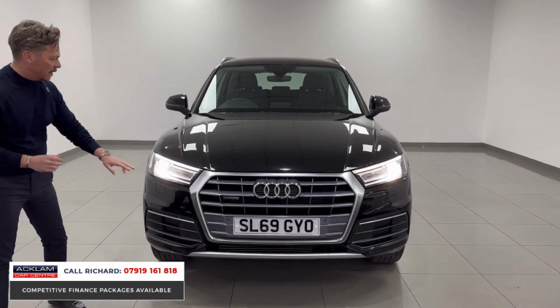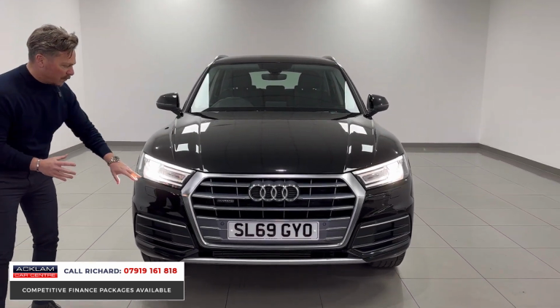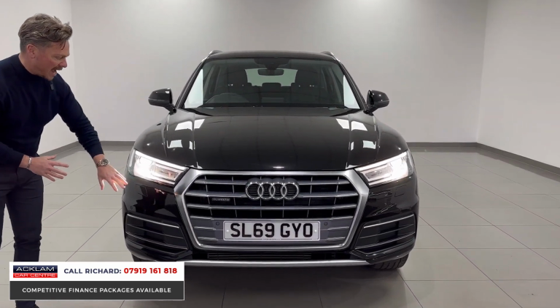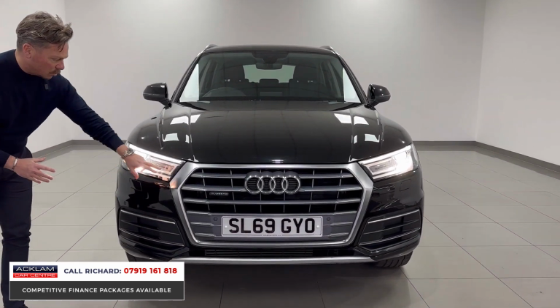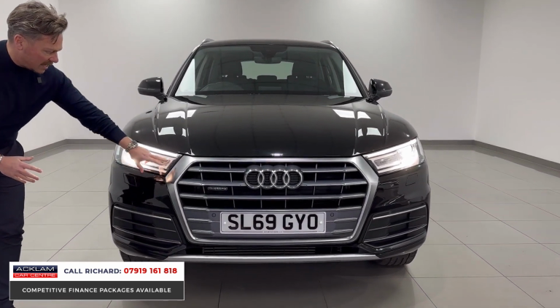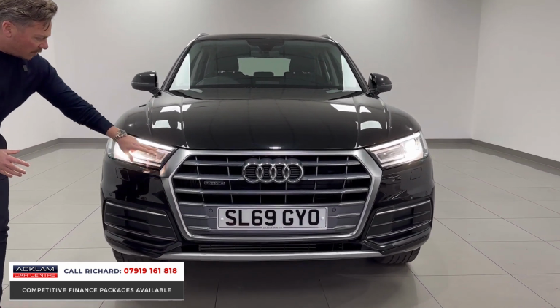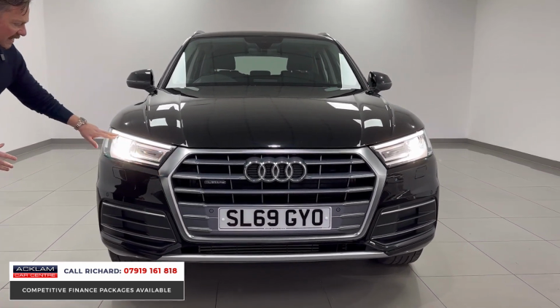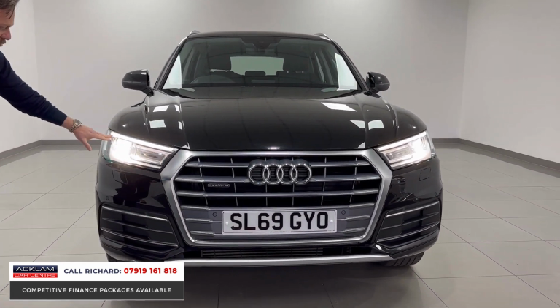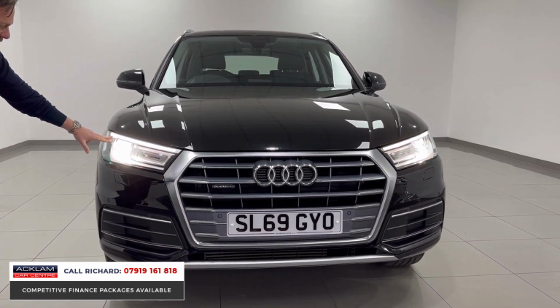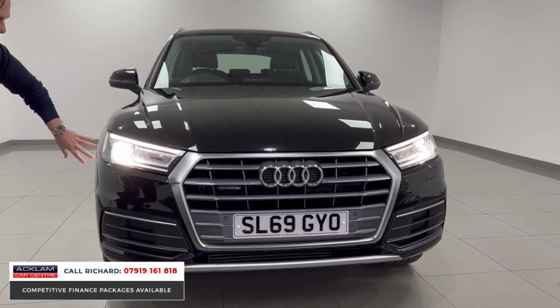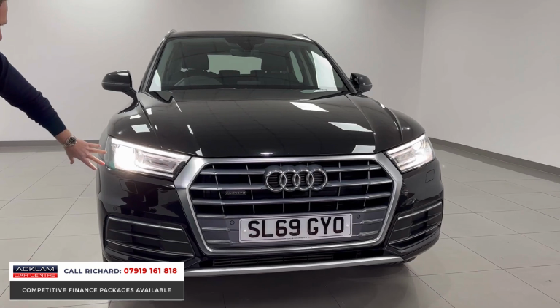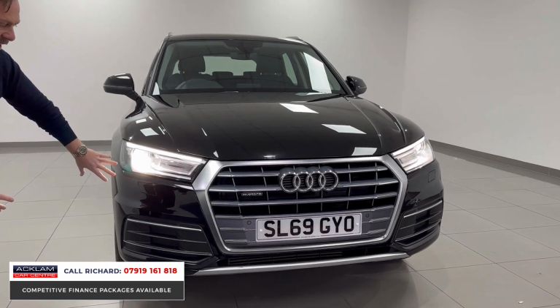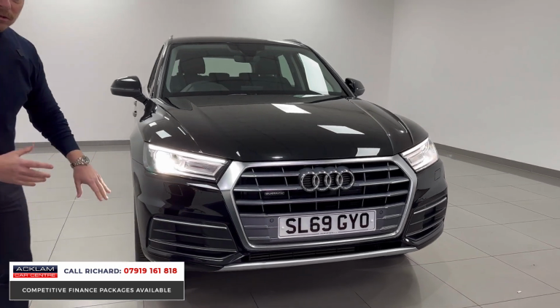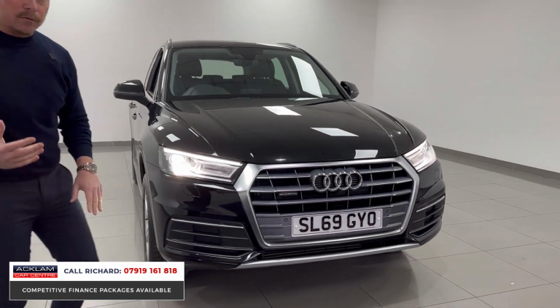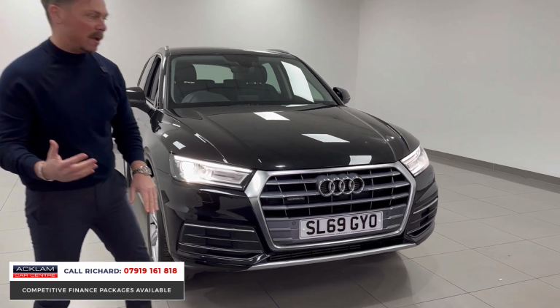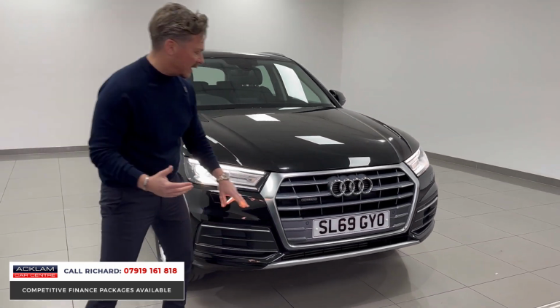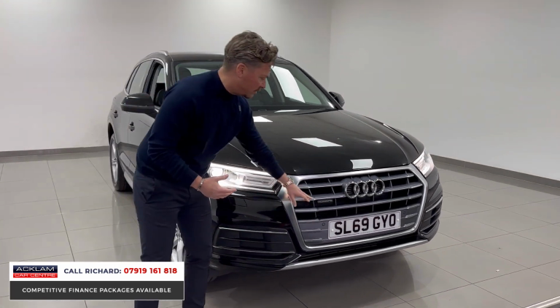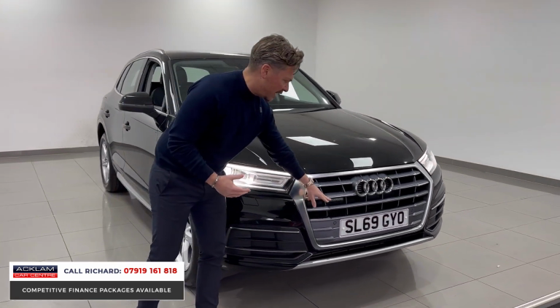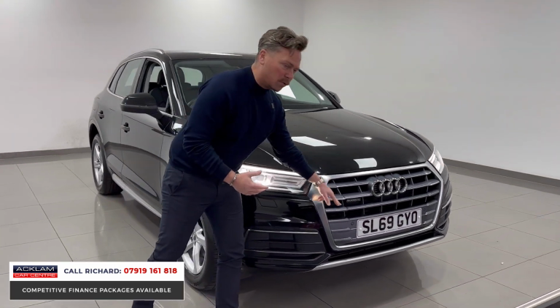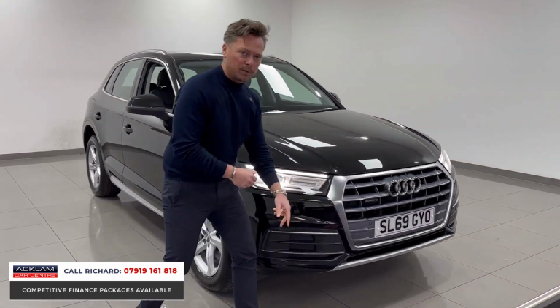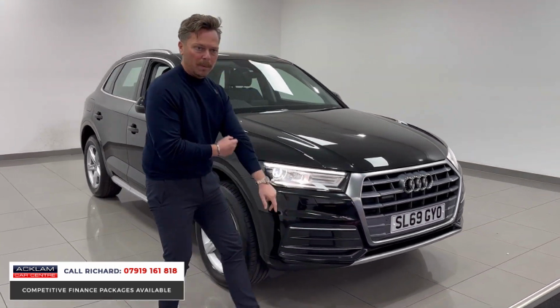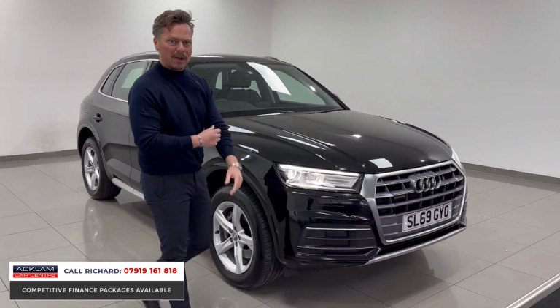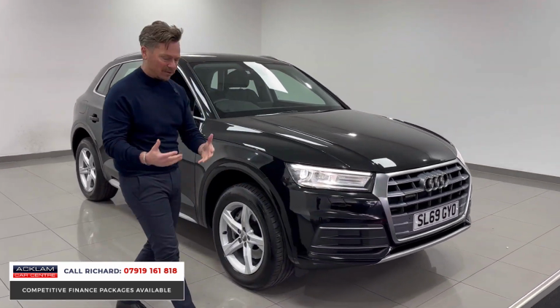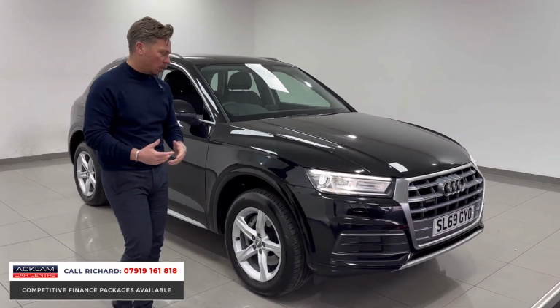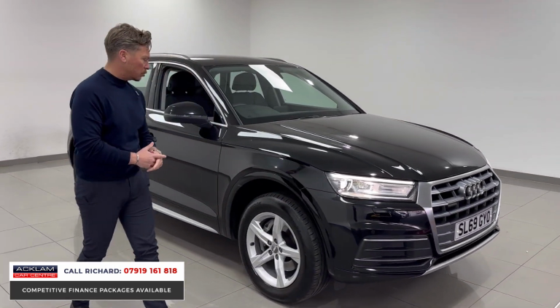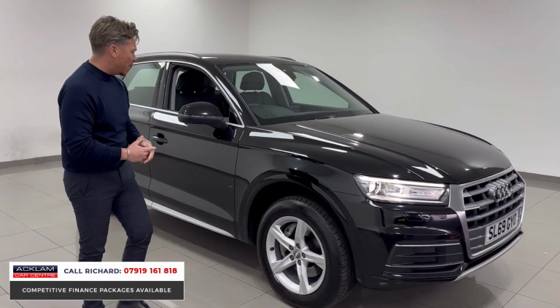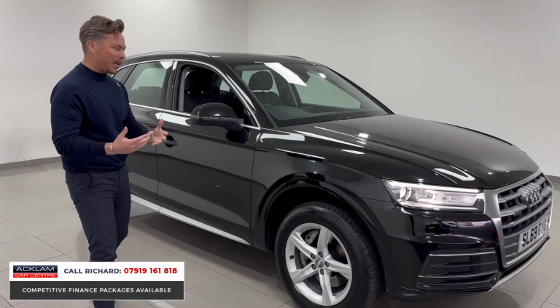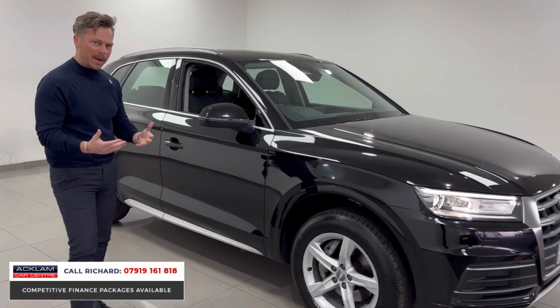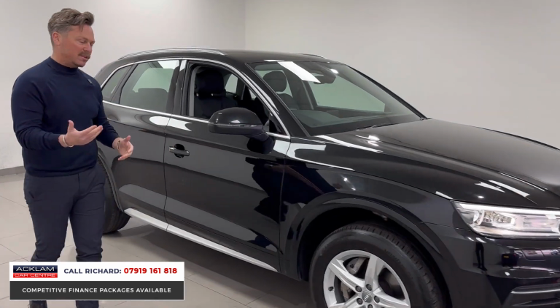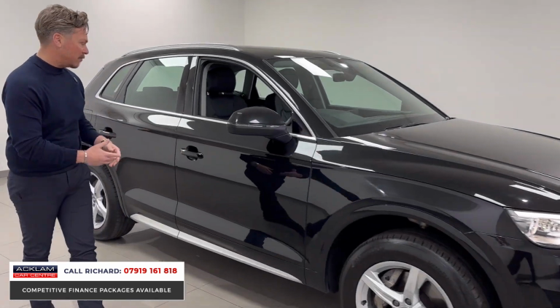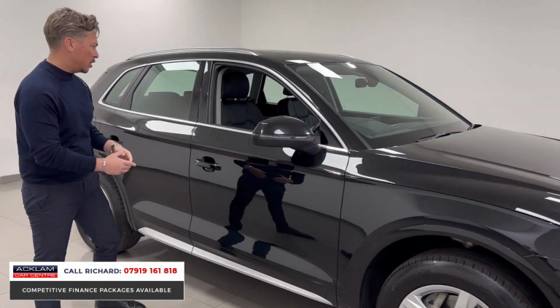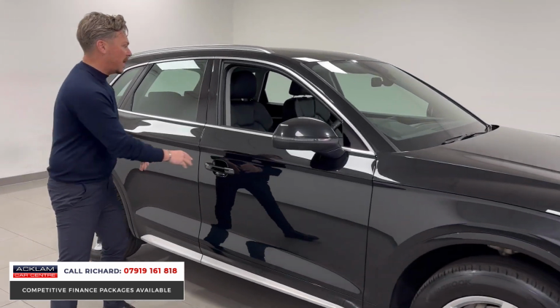From the front end you'll see the LED driving lights and the Xenon headlights. This has got front and rear parking sensors. It is, of course, a four-wheel drive — it's a Quattro — so through any weather this car will serve you well.